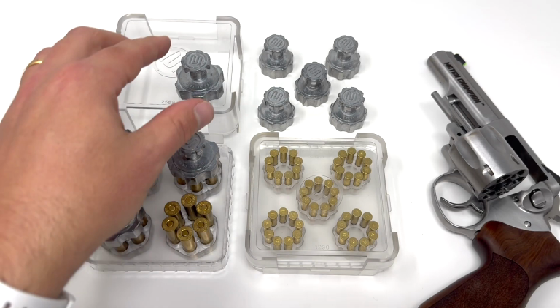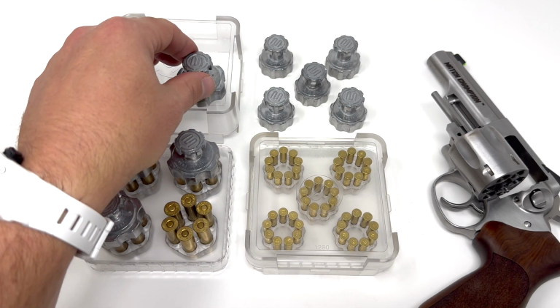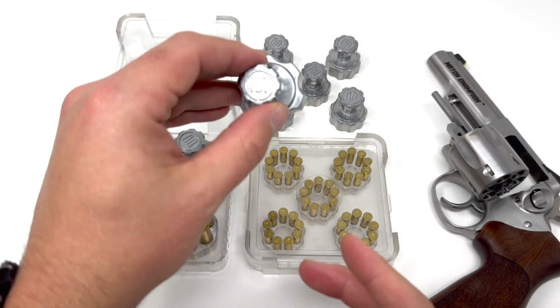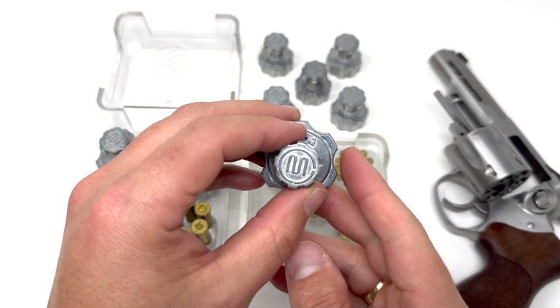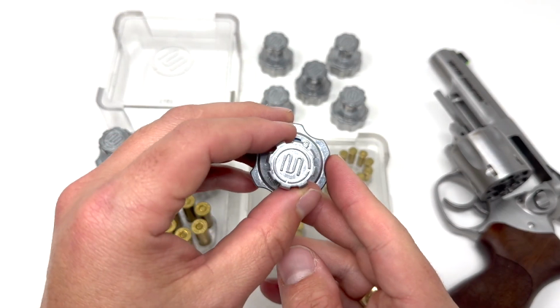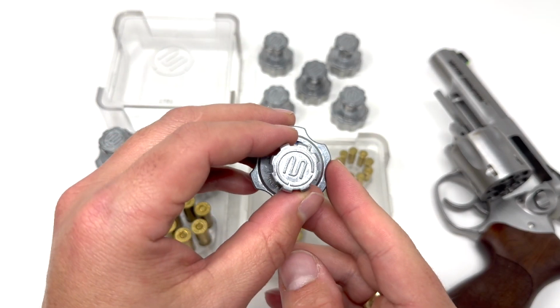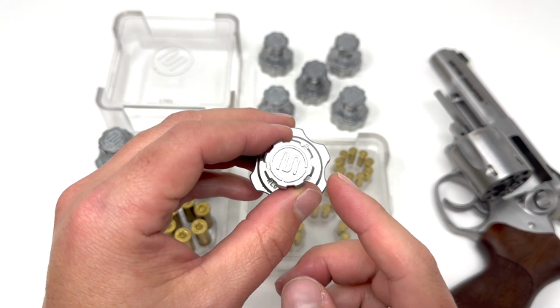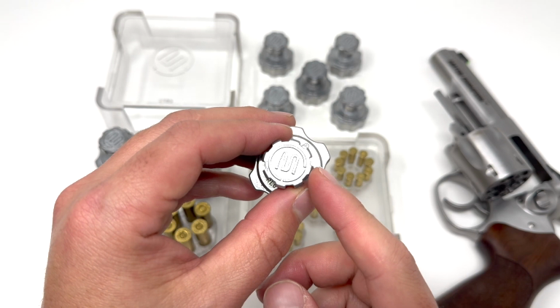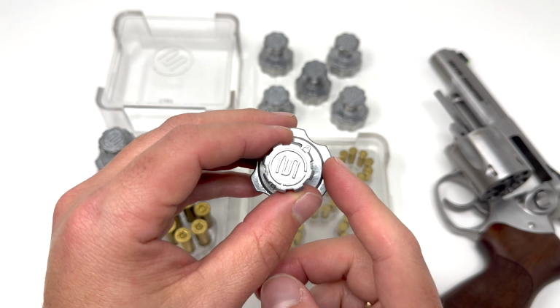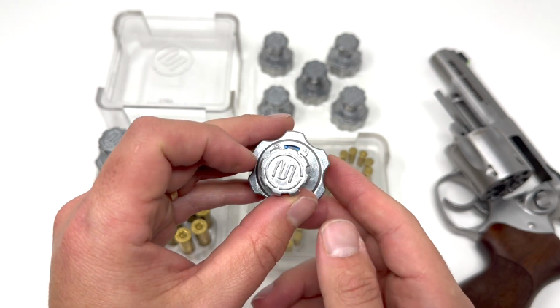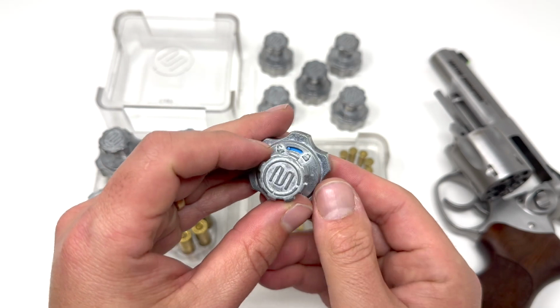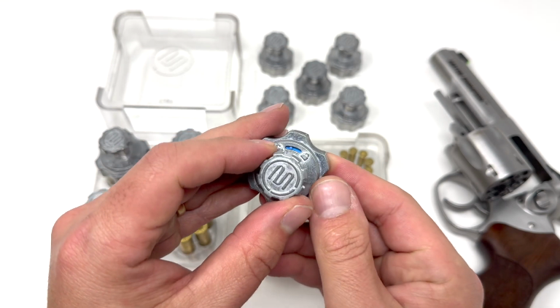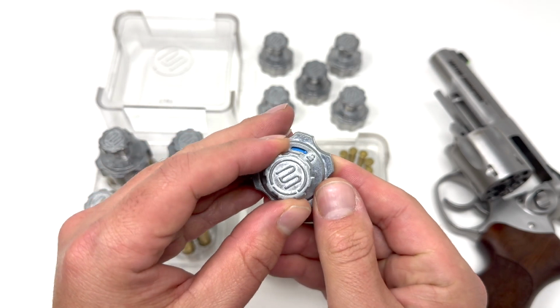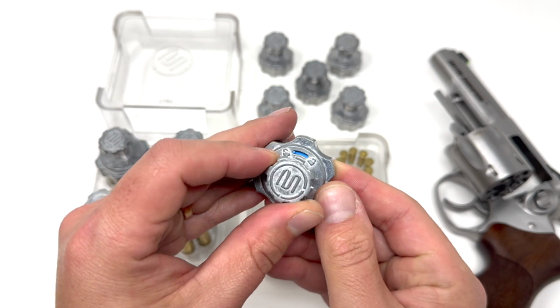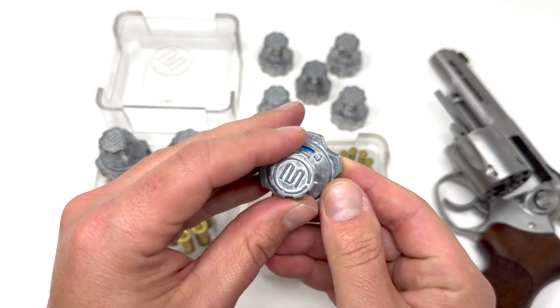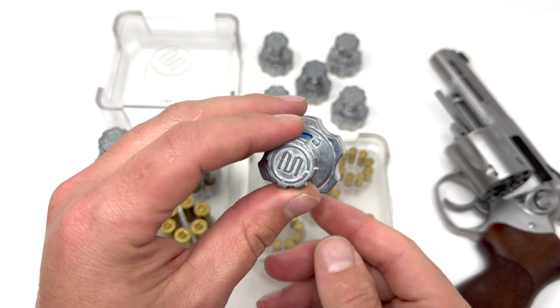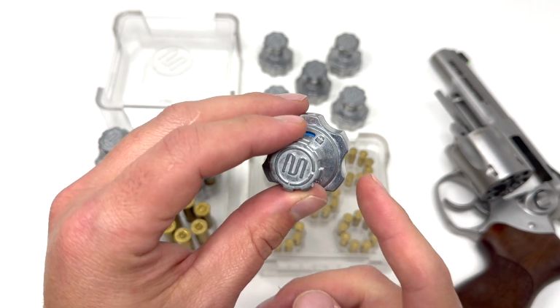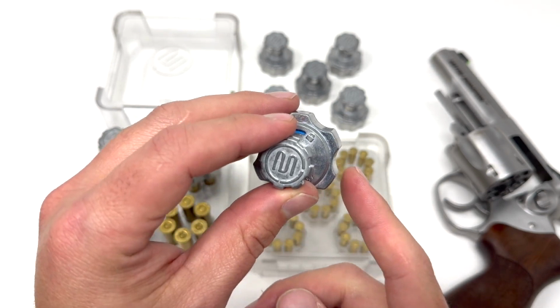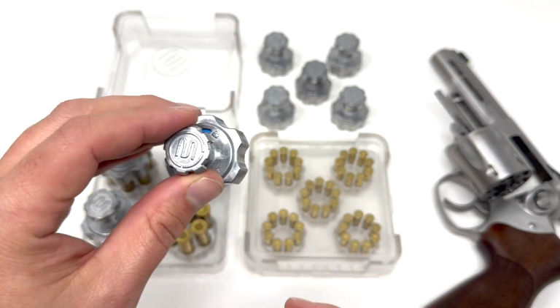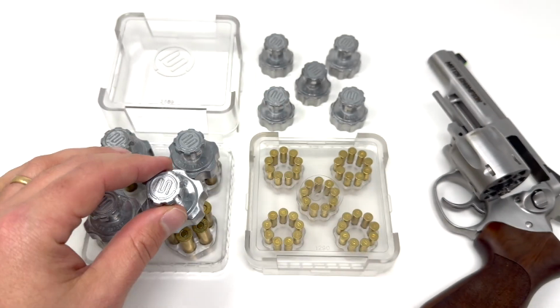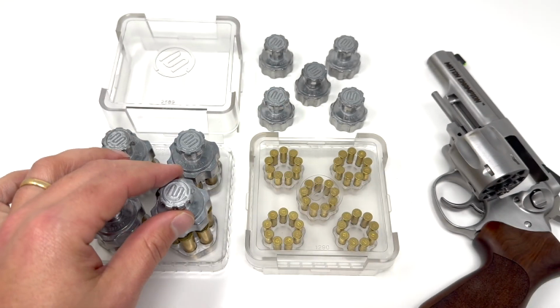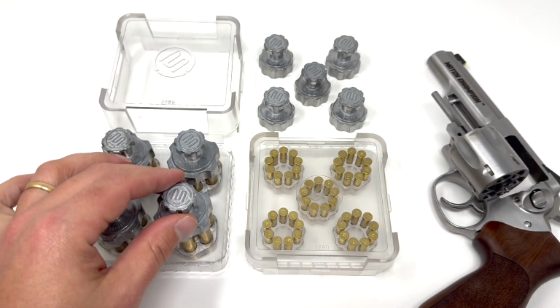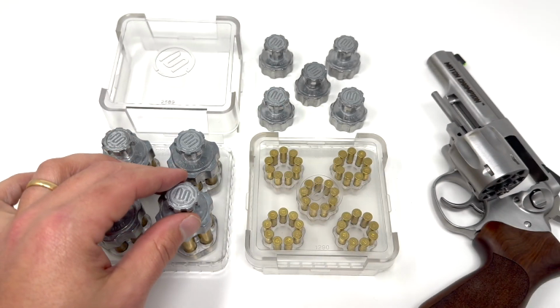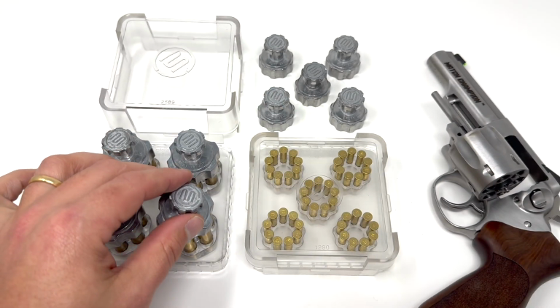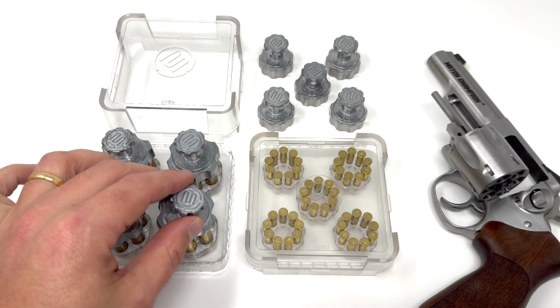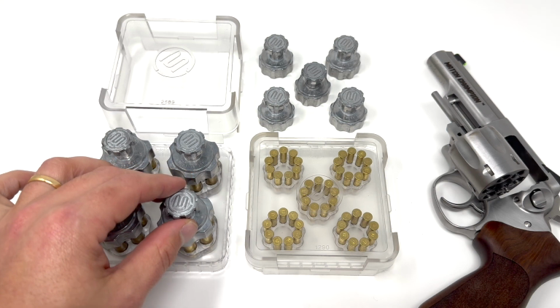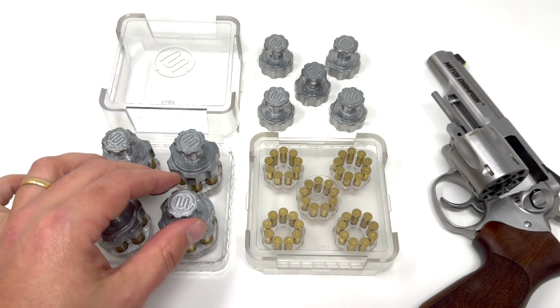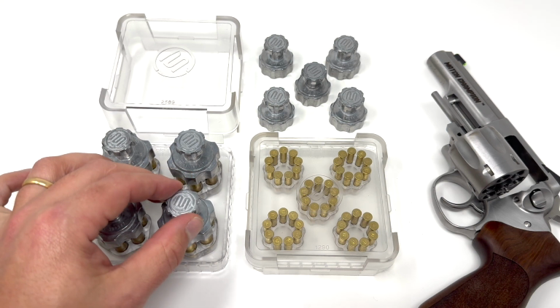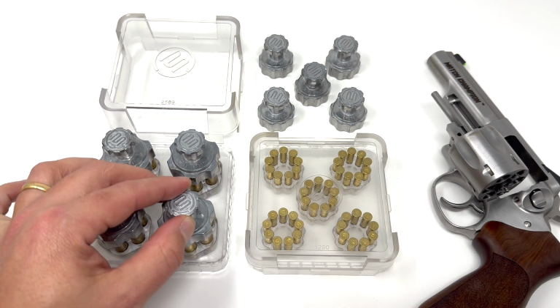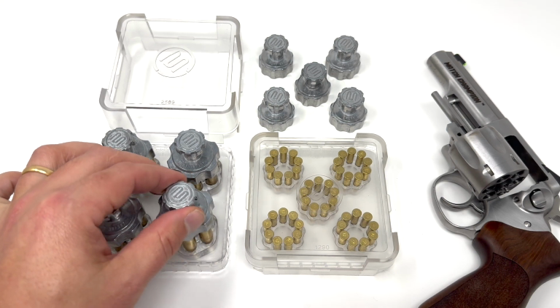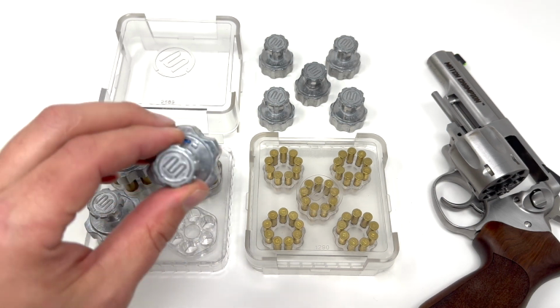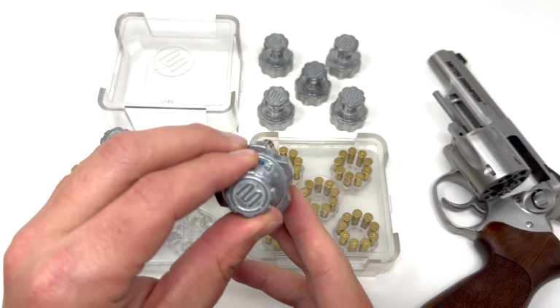The Makershot revolver loader has an aluminum knob and body and a lock-unlock indicator. Simply use it with your Makershot revolver loading block, lock the ammo,